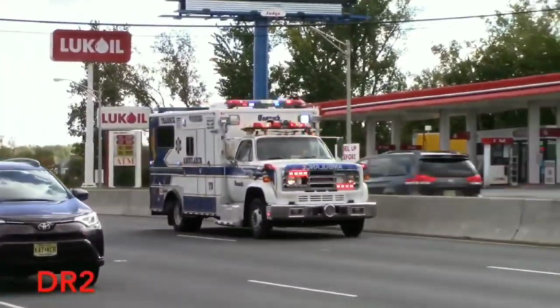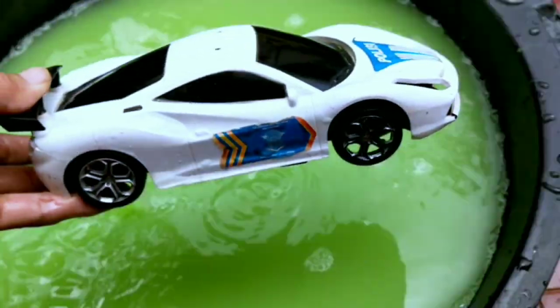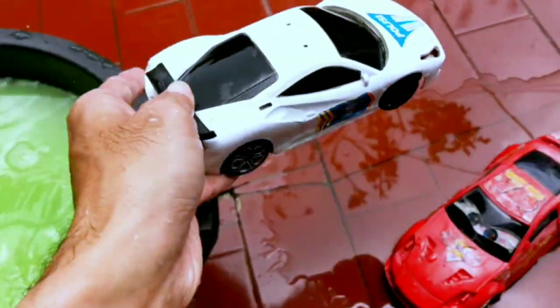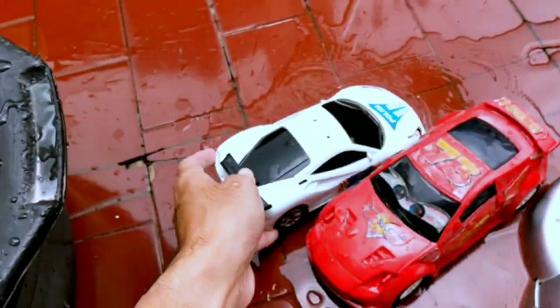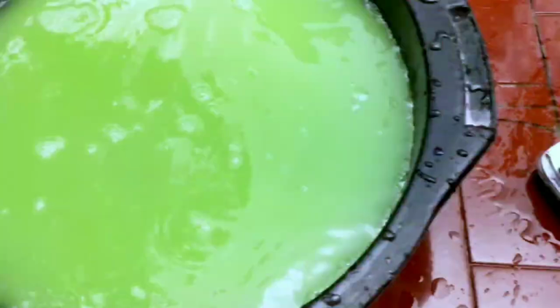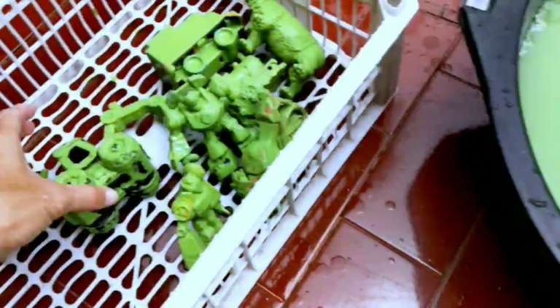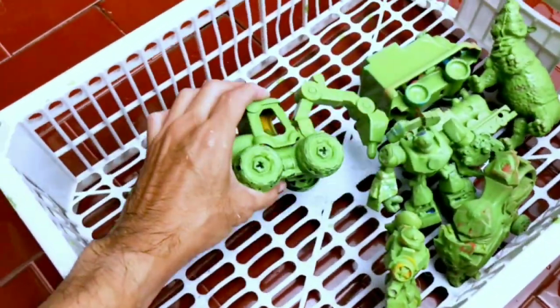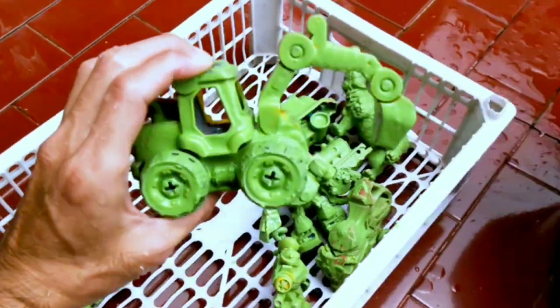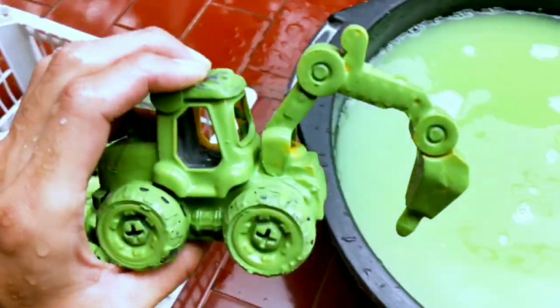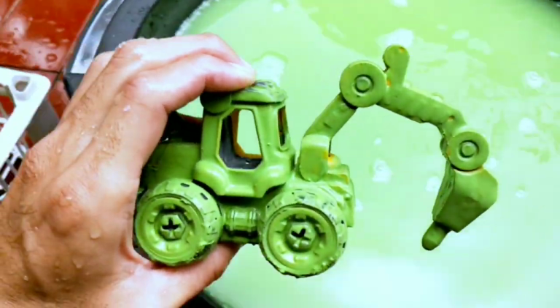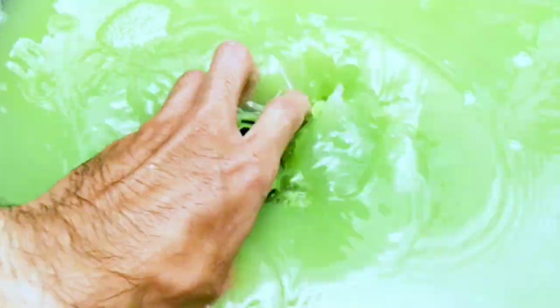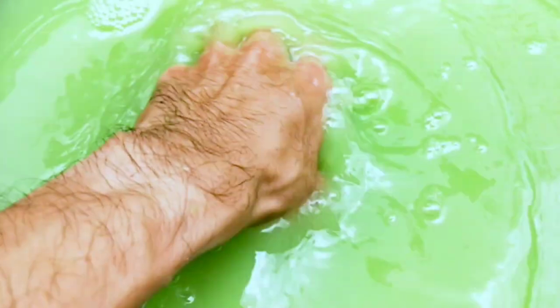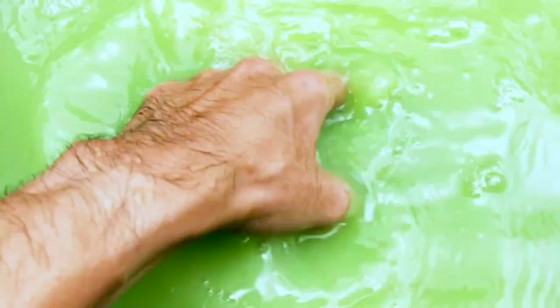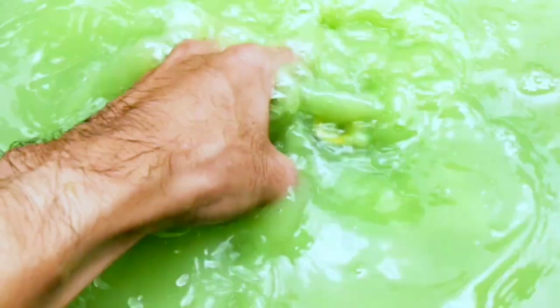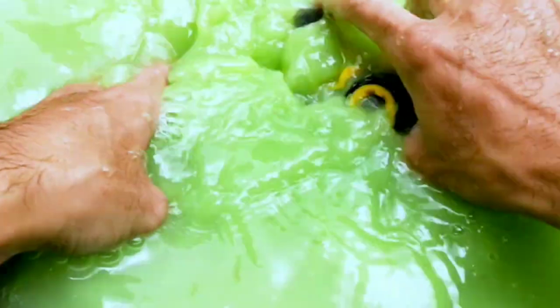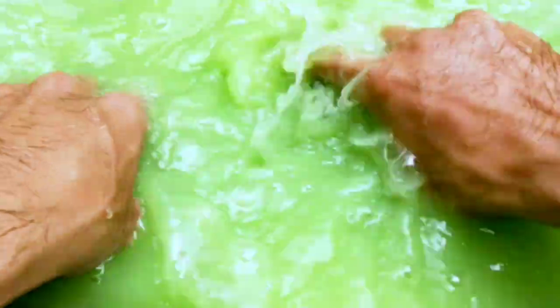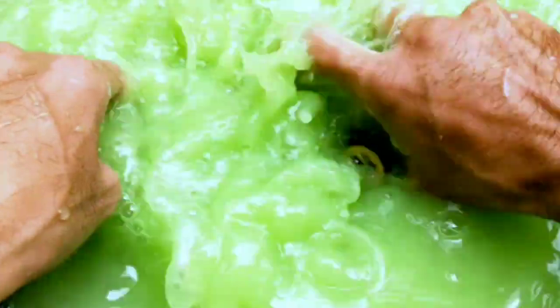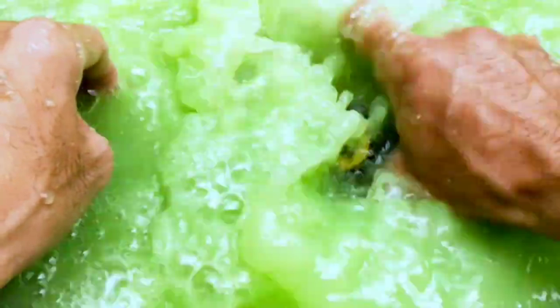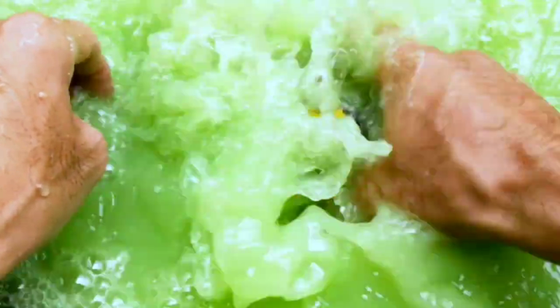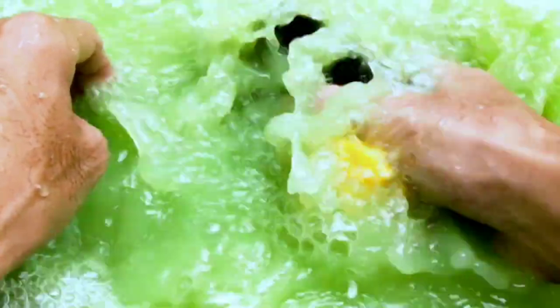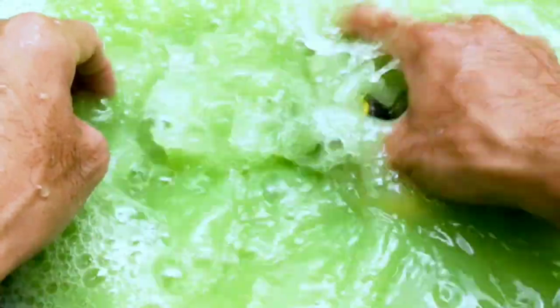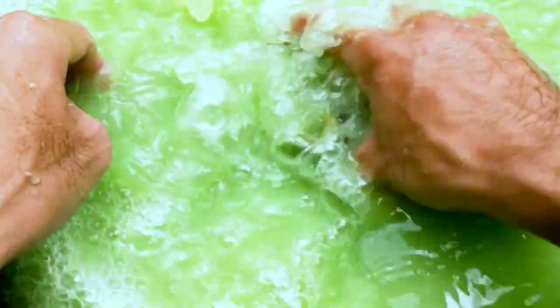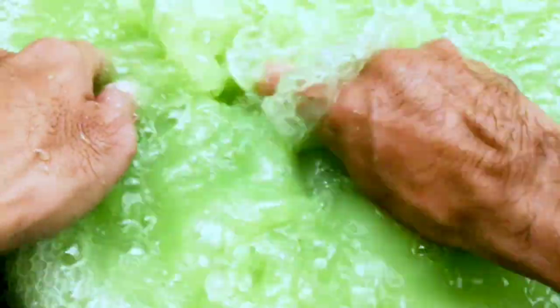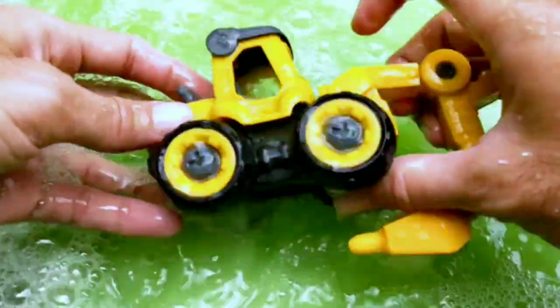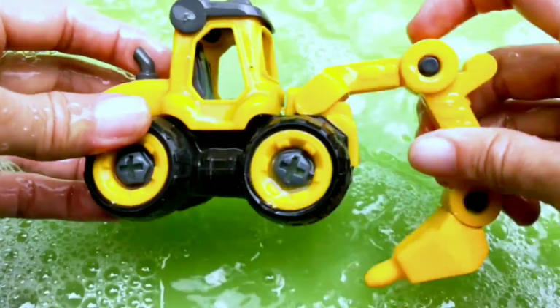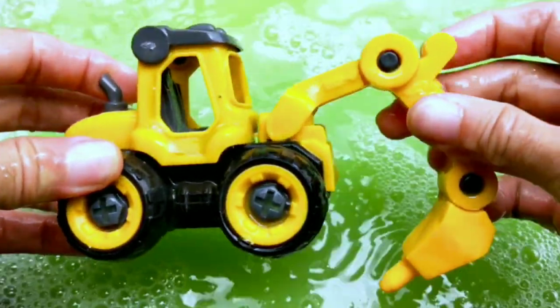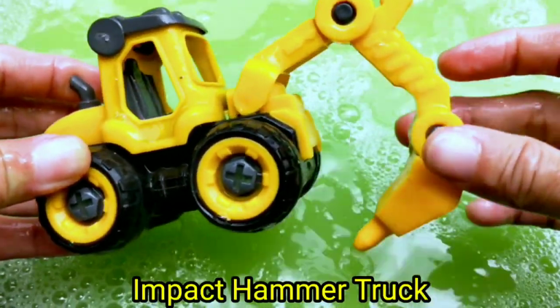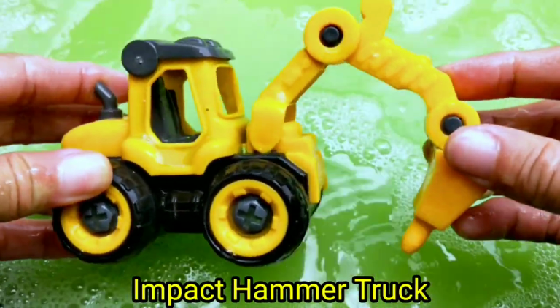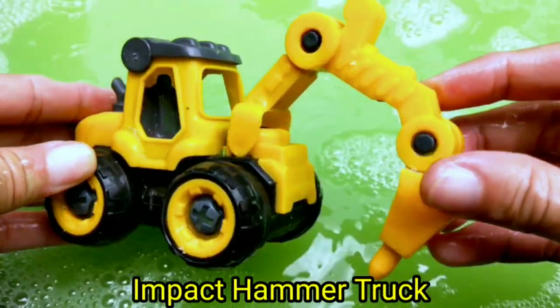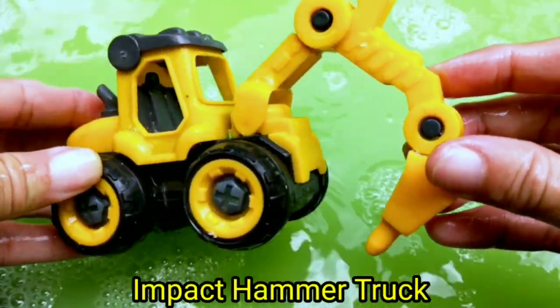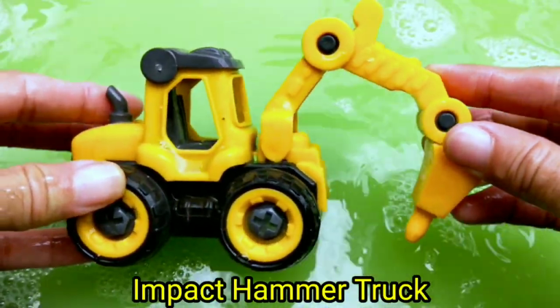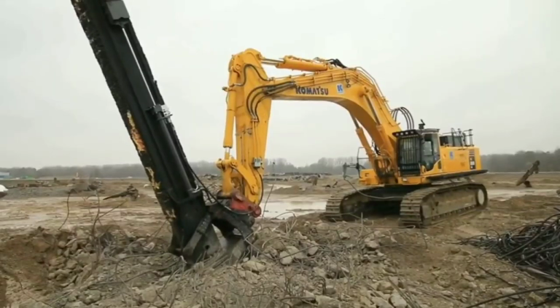Wow, so cool! Next — wow, it's a truck! Wadidaw, impact hammer truck guys!